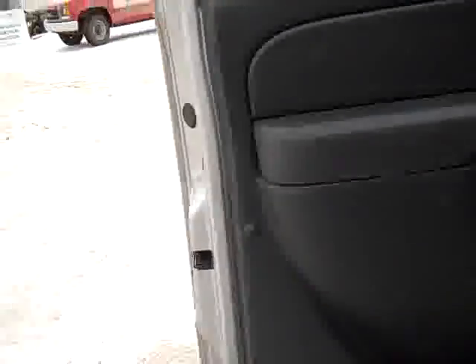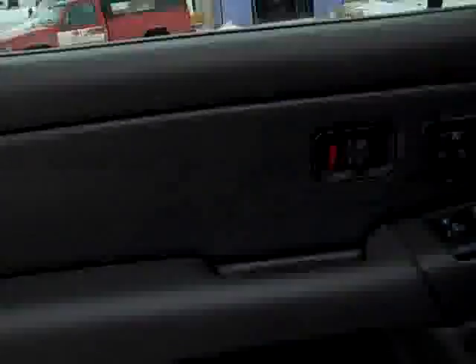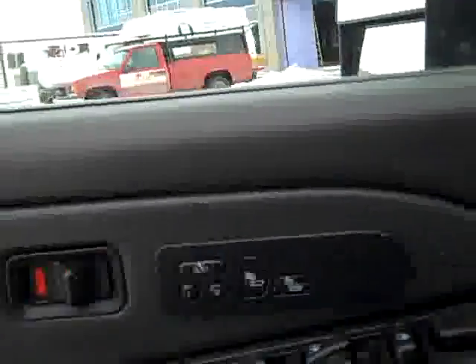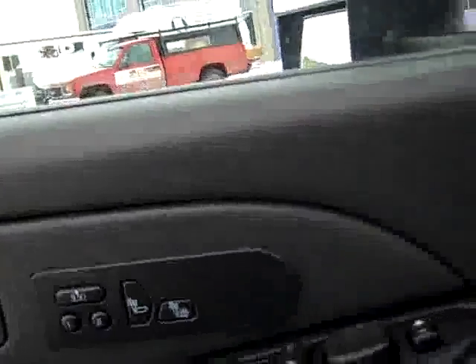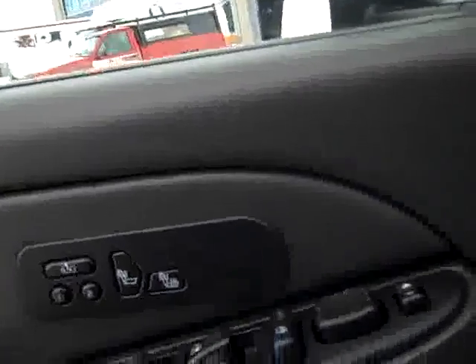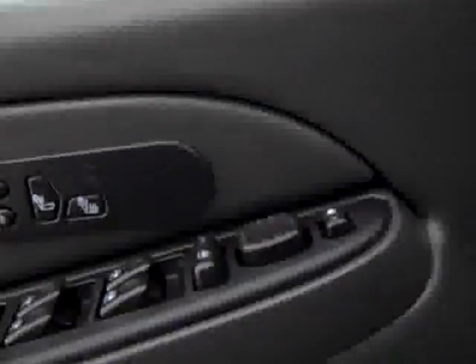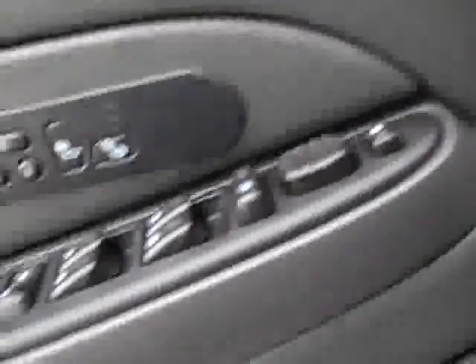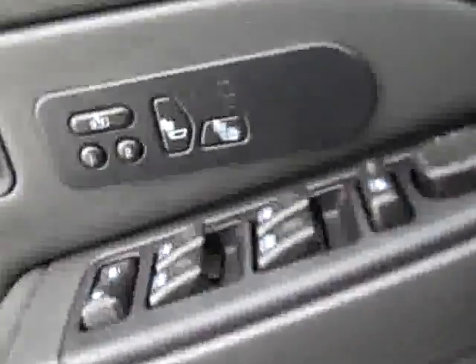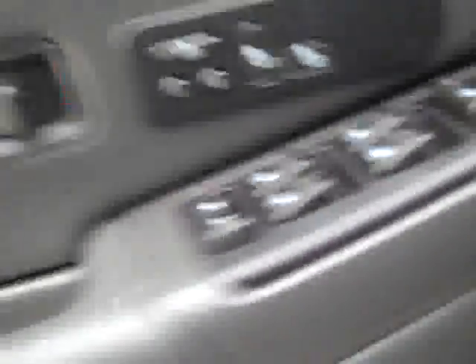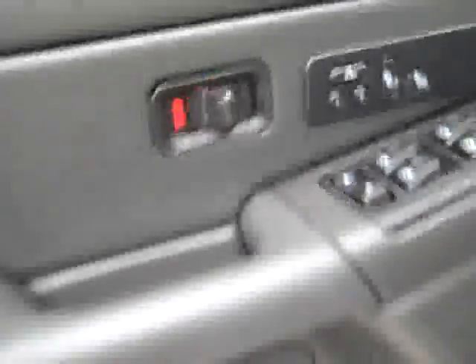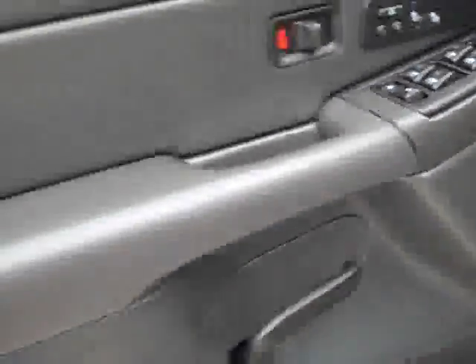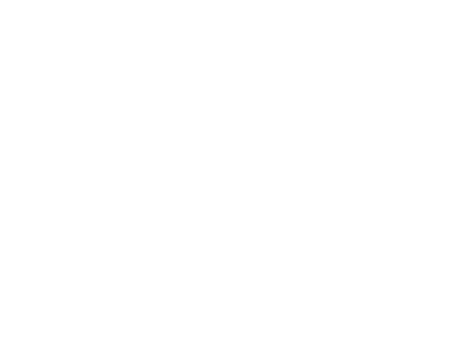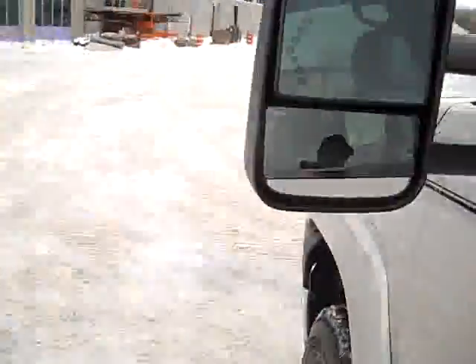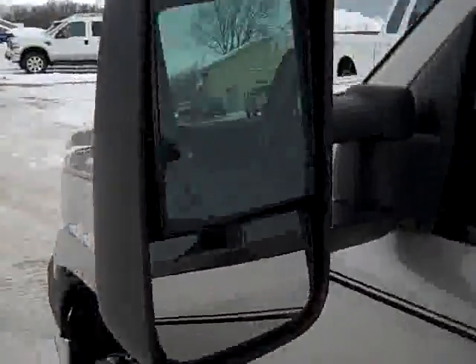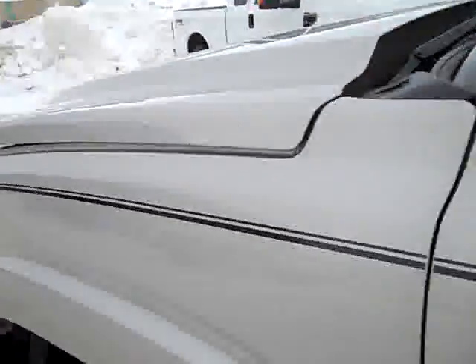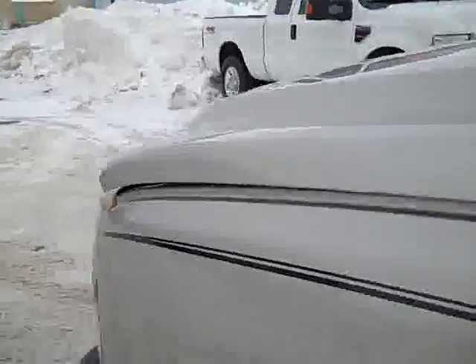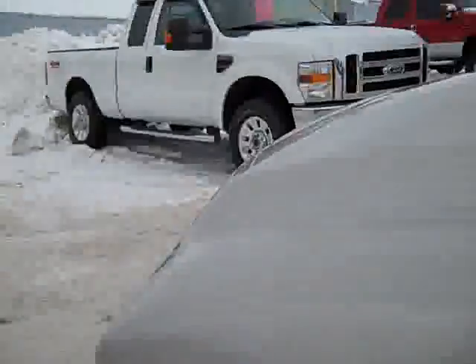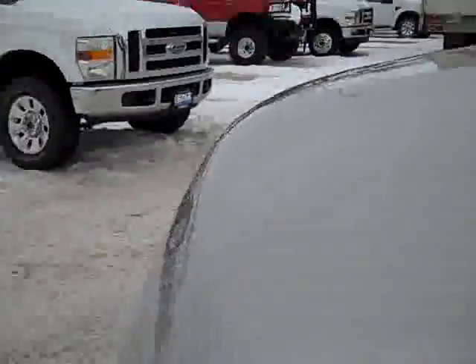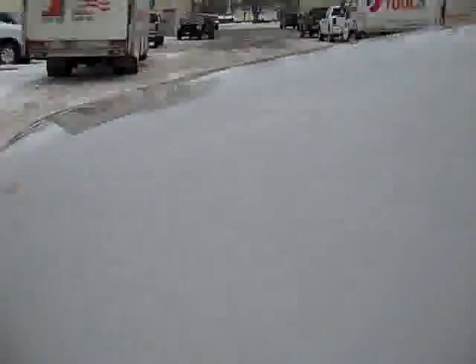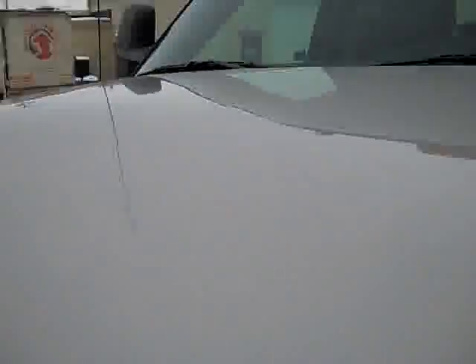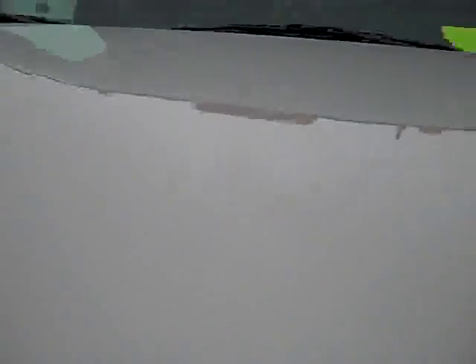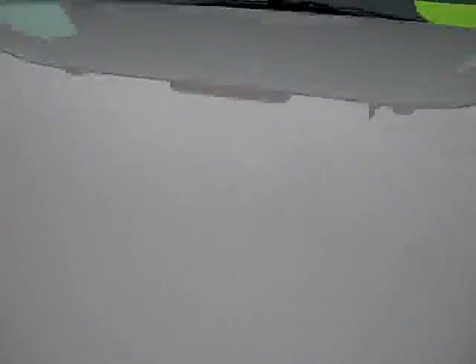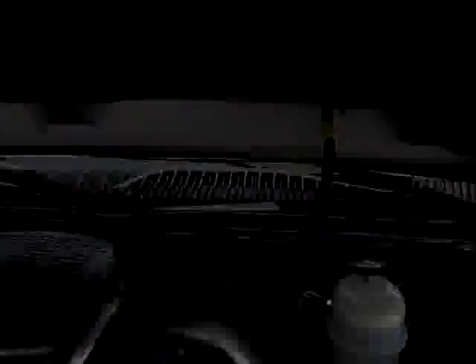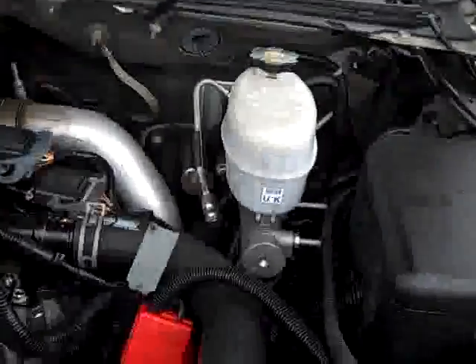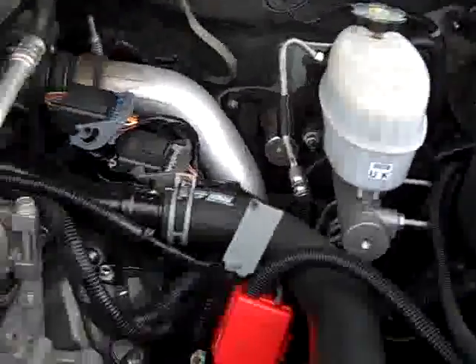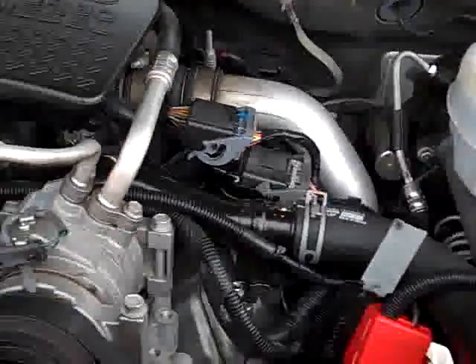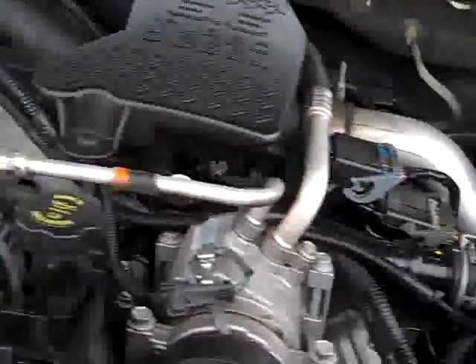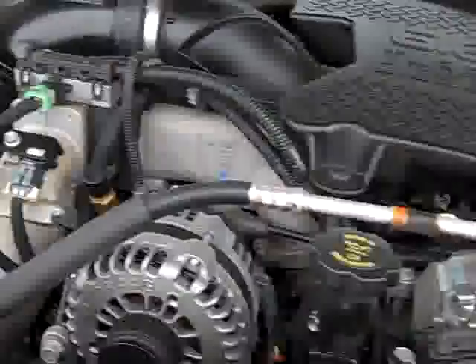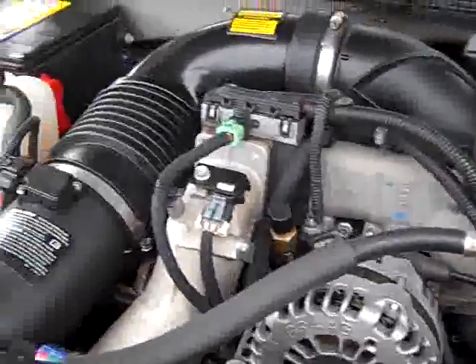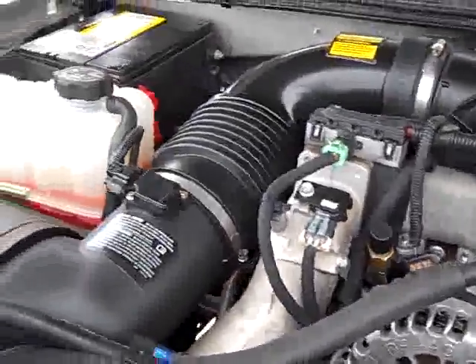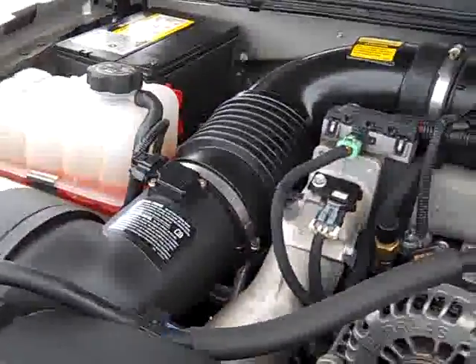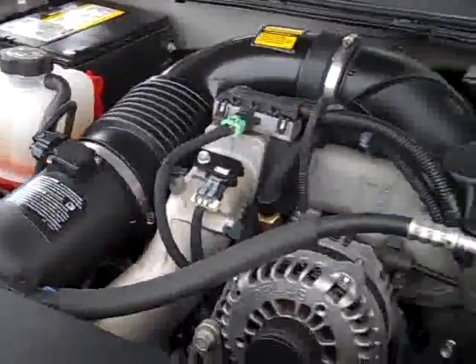Starting it up — Bose sound system. Telescopic tow mirrors. You can see the engine bay is very clean and it runs very smooth.